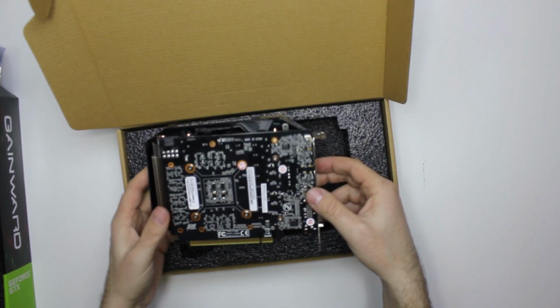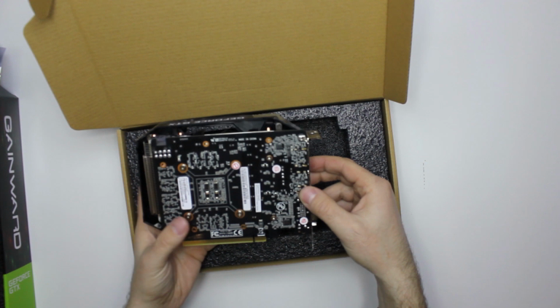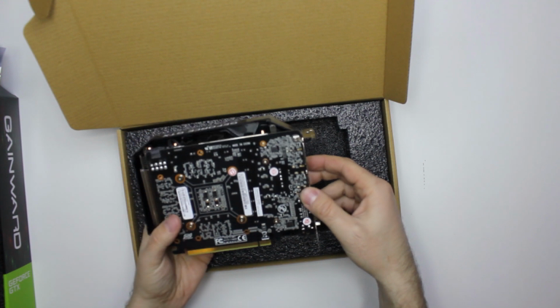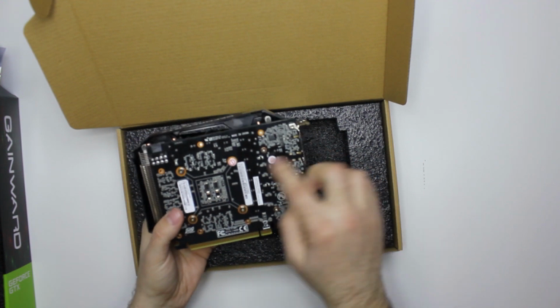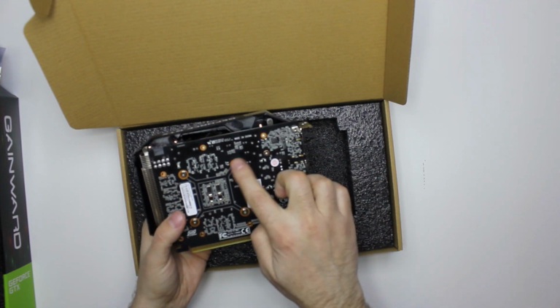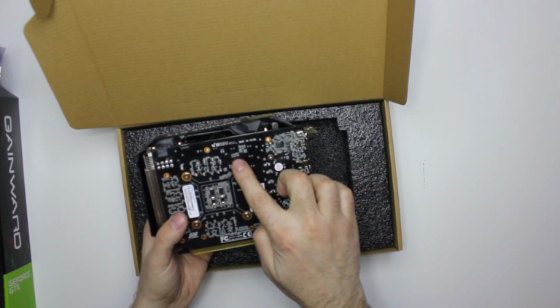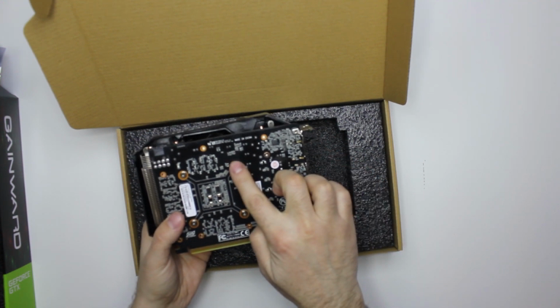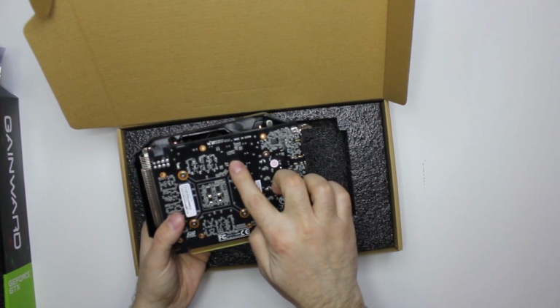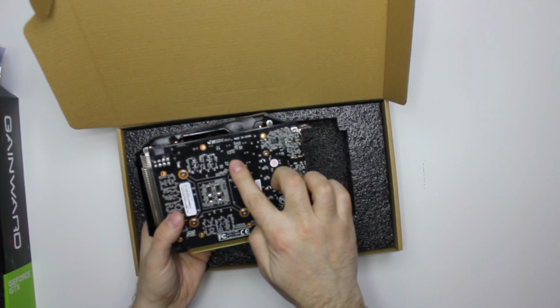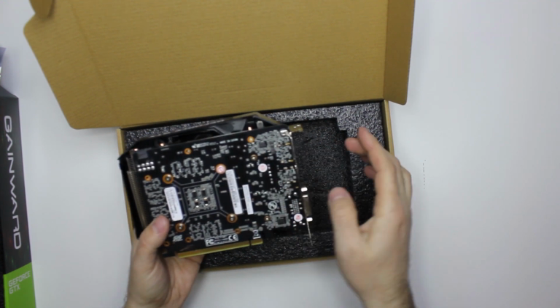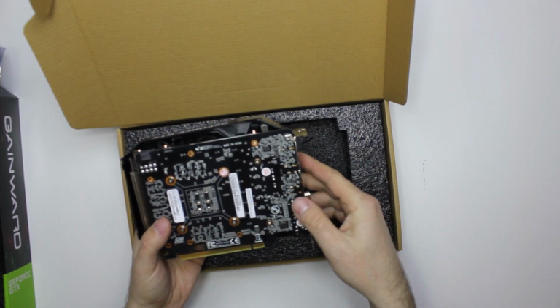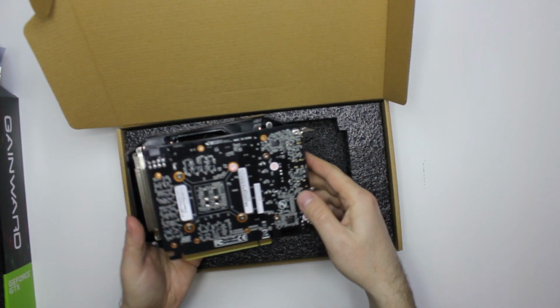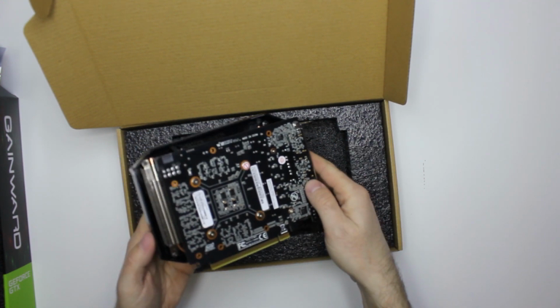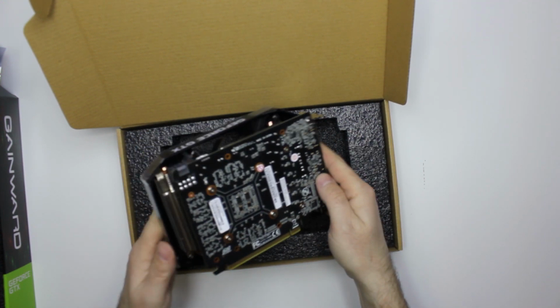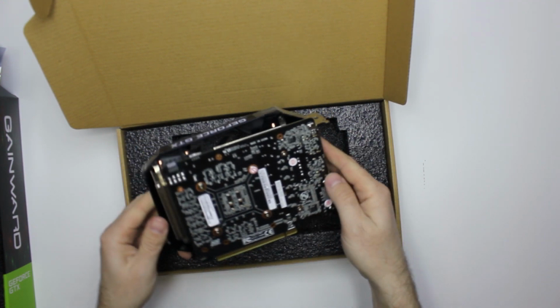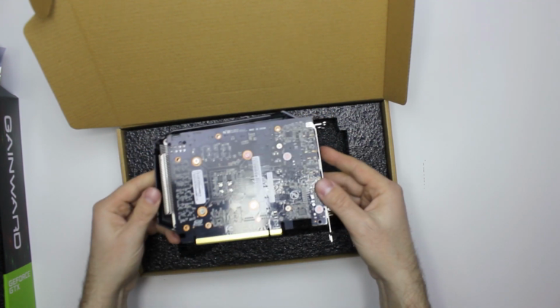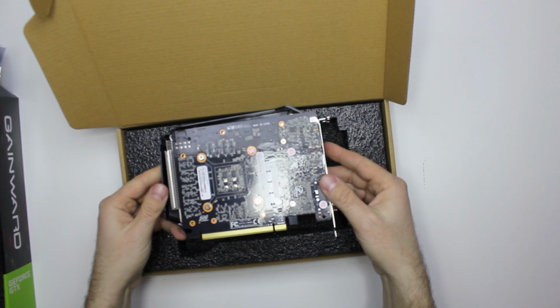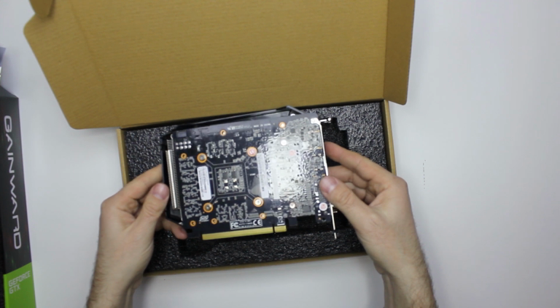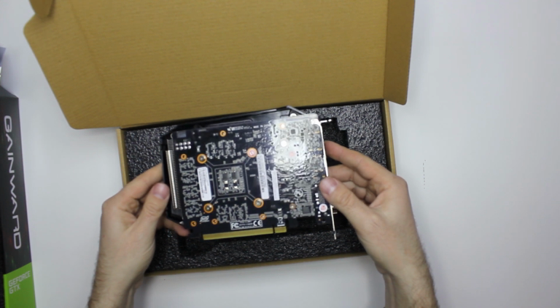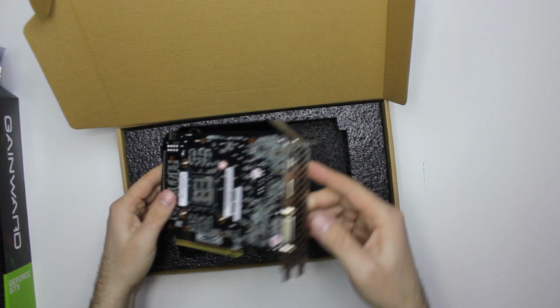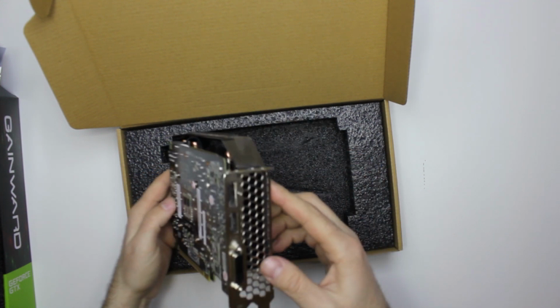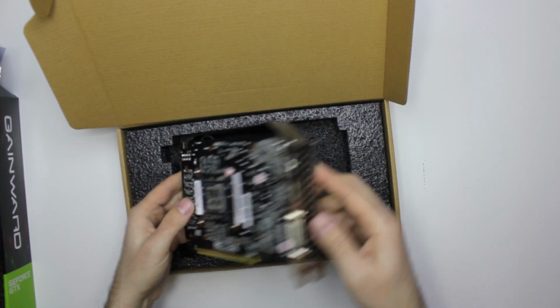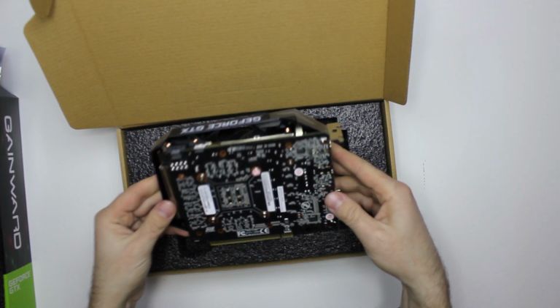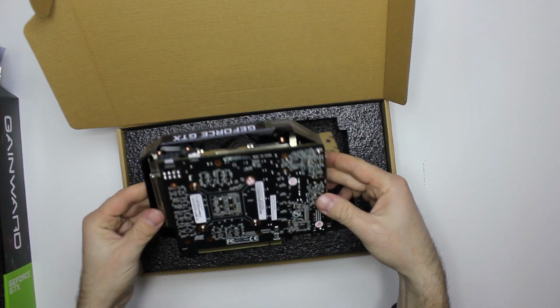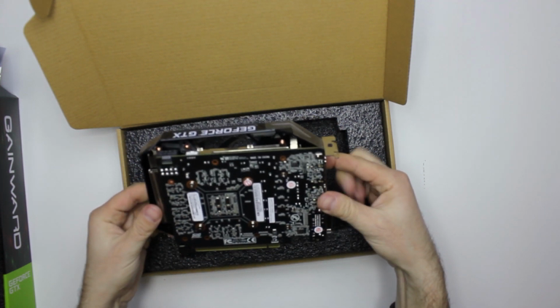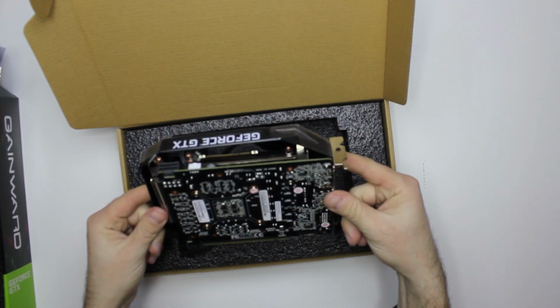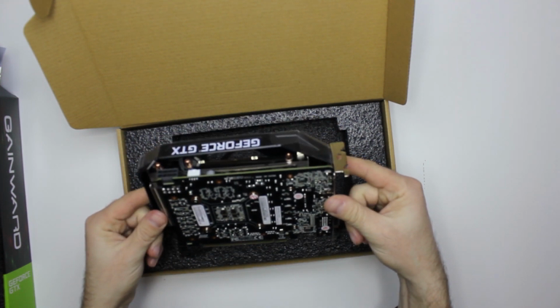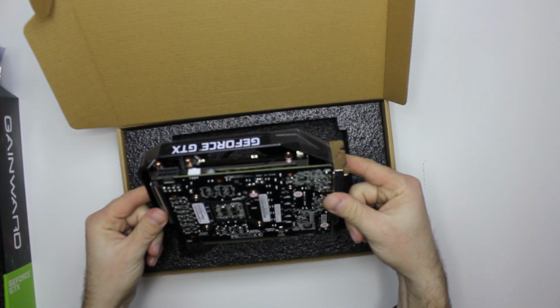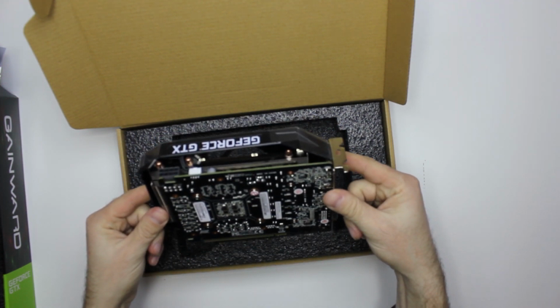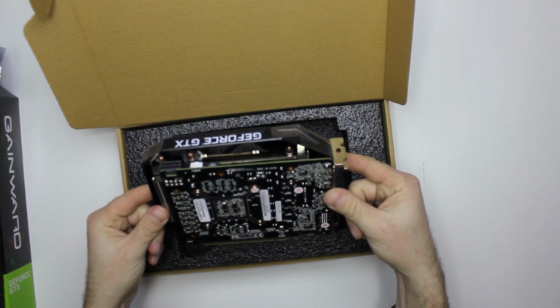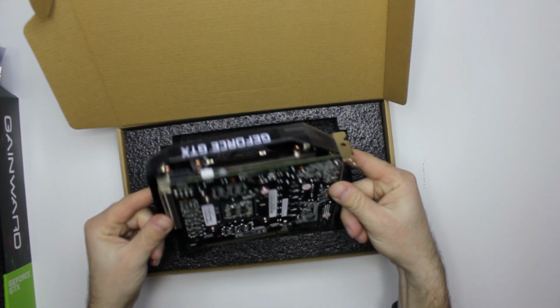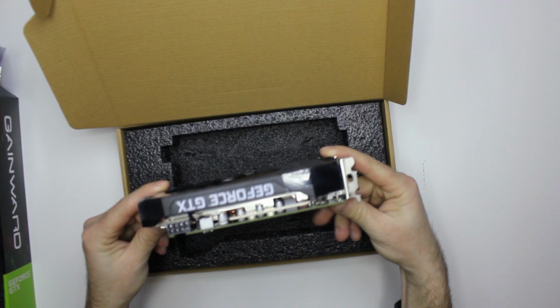We have the warranty sticker here. Made in China.